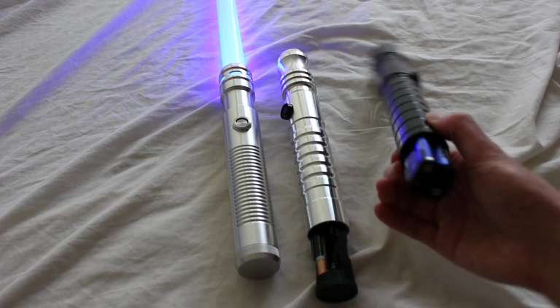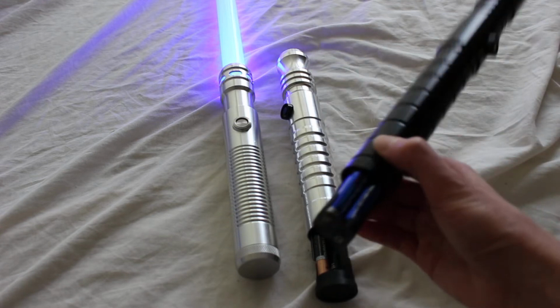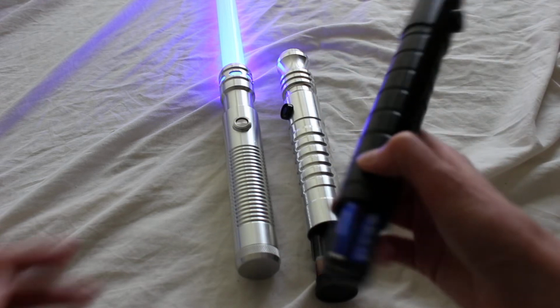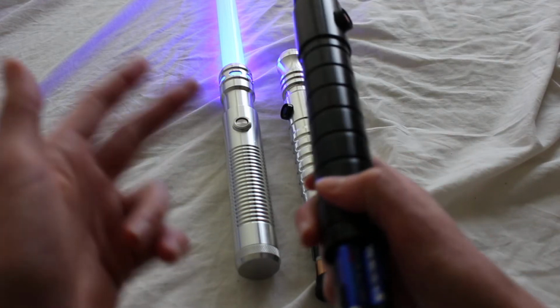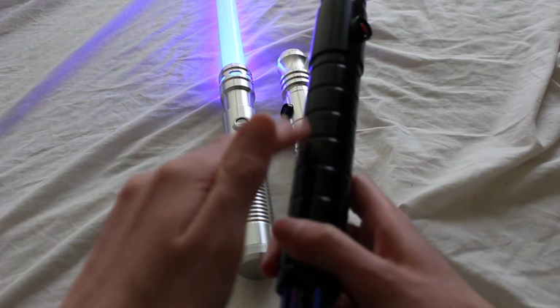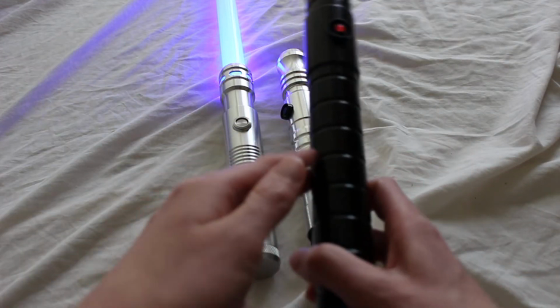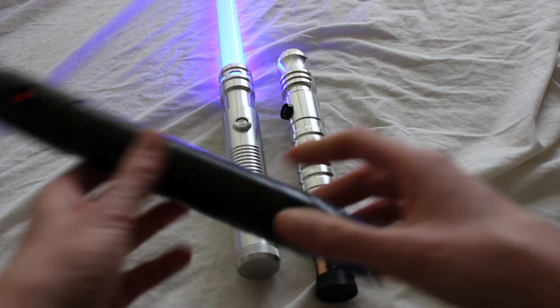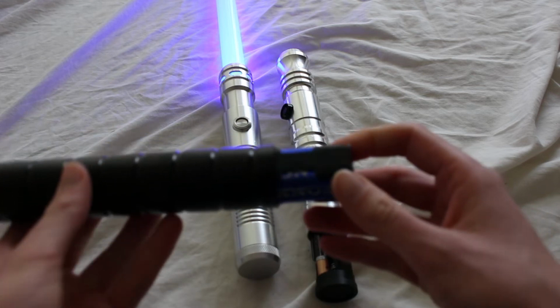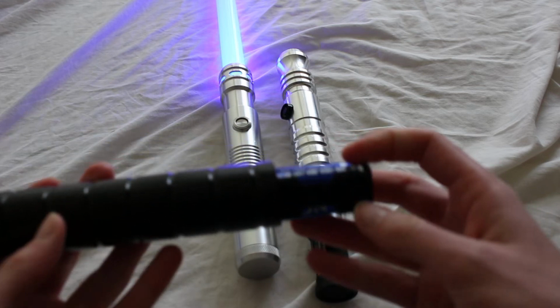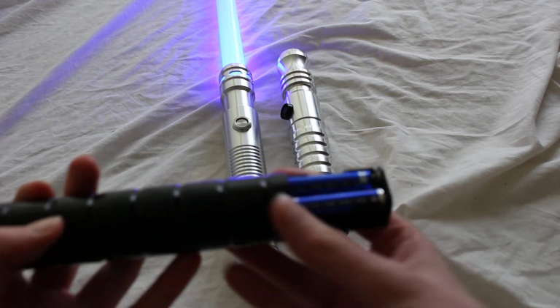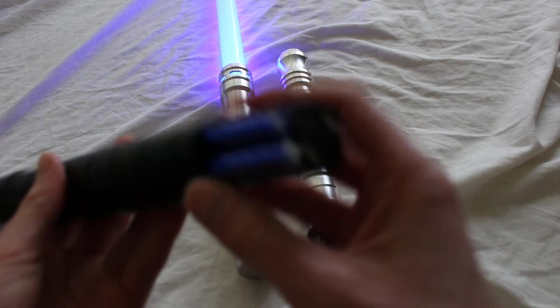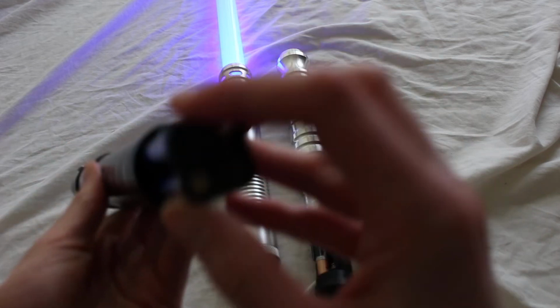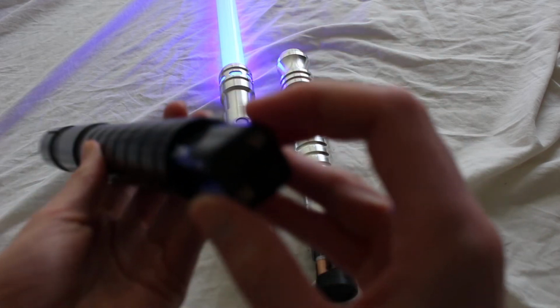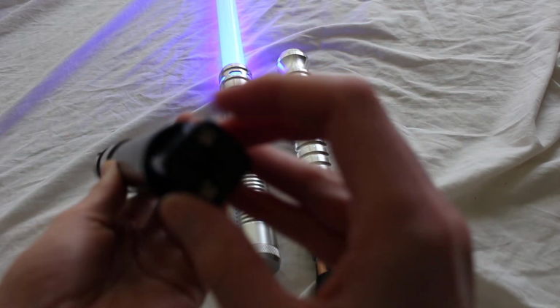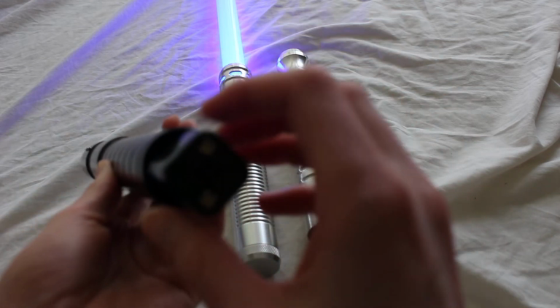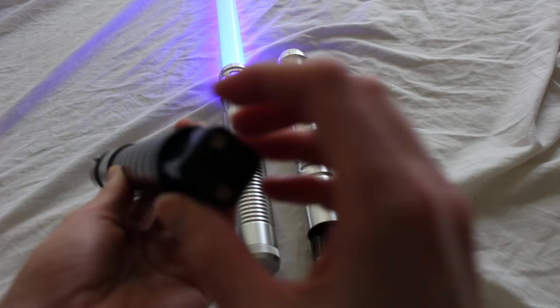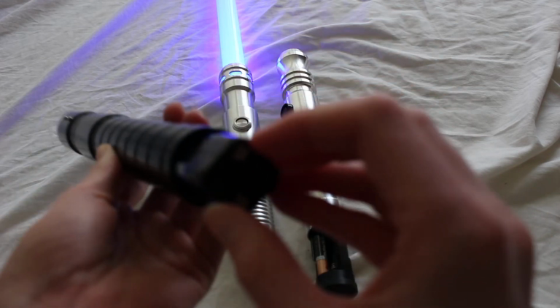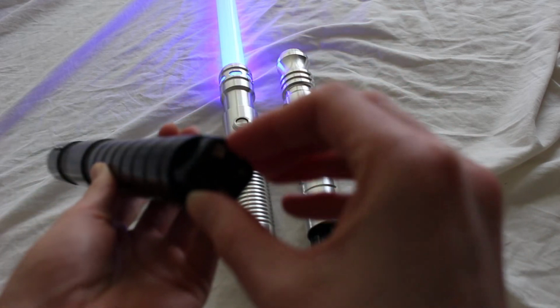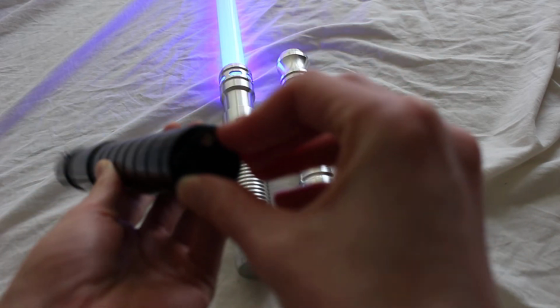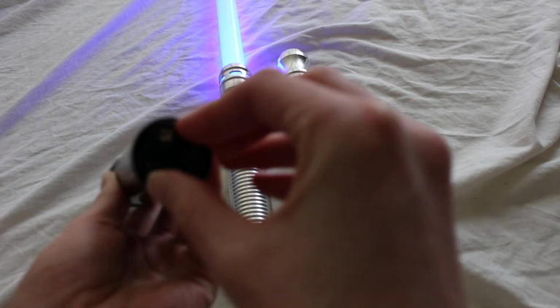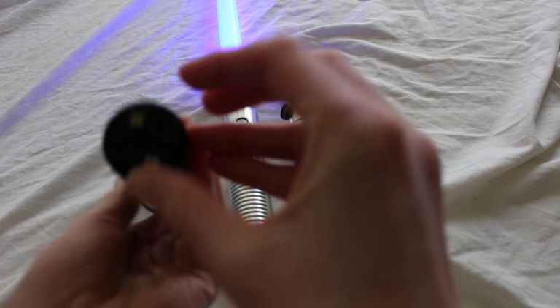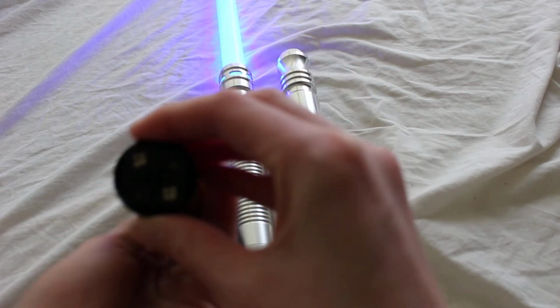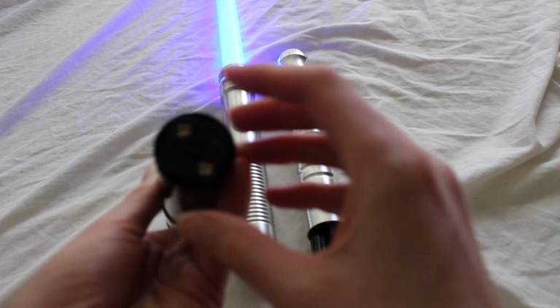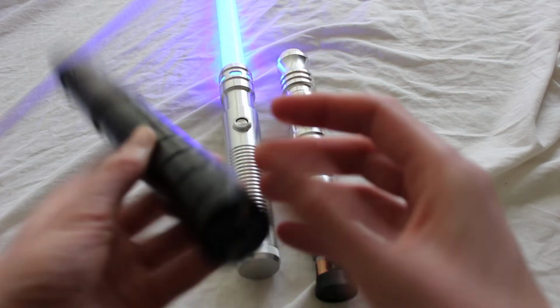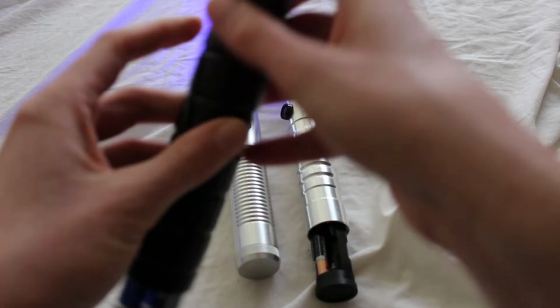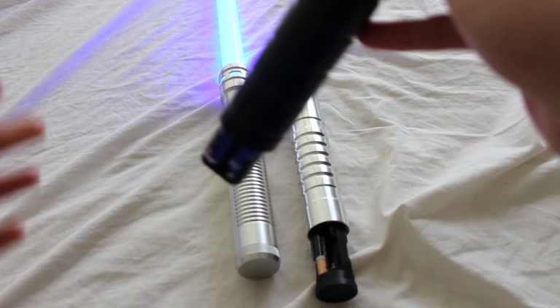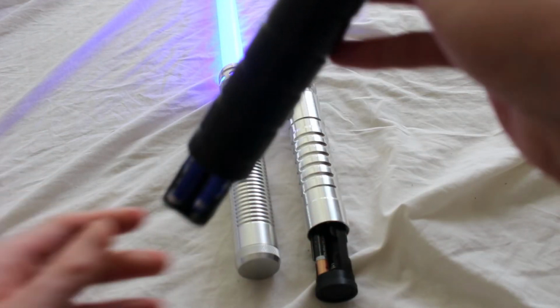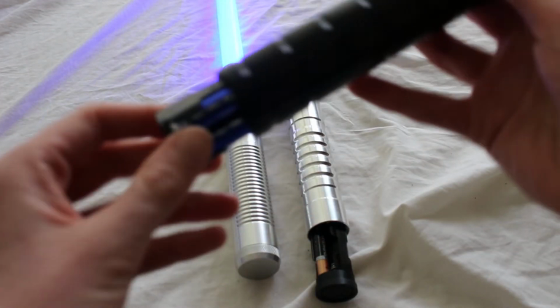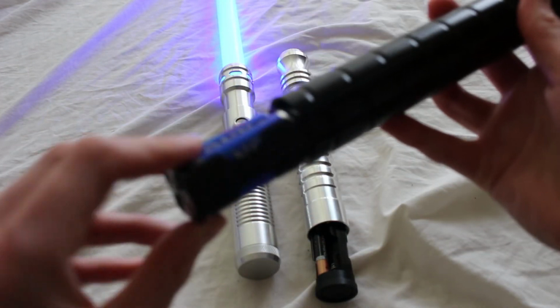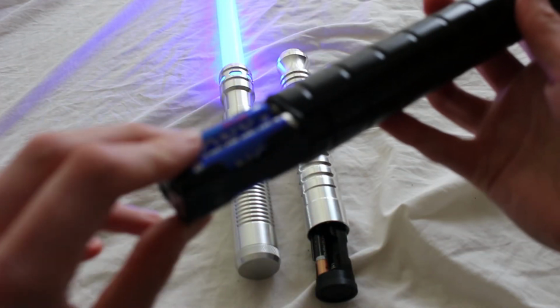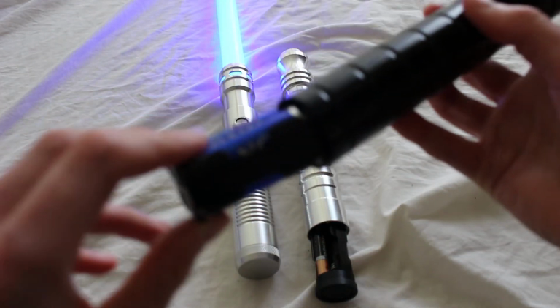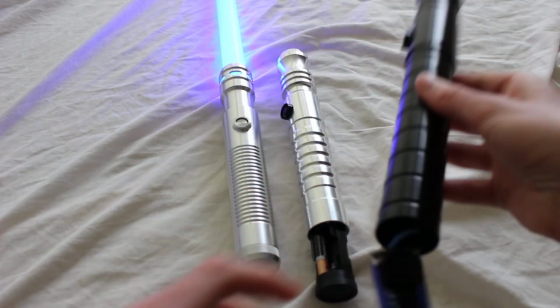Here's a look at a stunt saber with the battery pack. You just find the battery pack when you remove the pommel, and then sometimes you have to shake it a little bit to get it out like this.